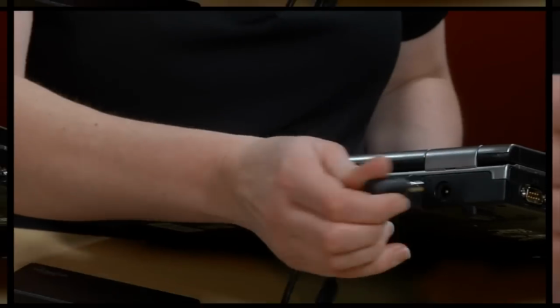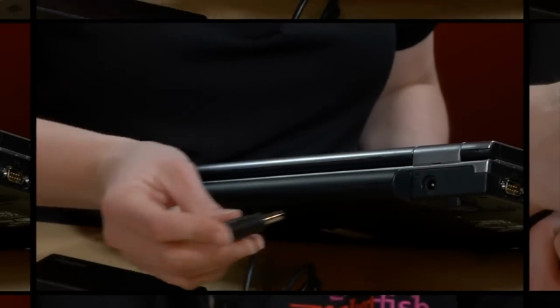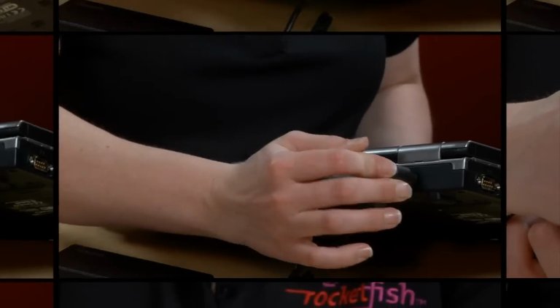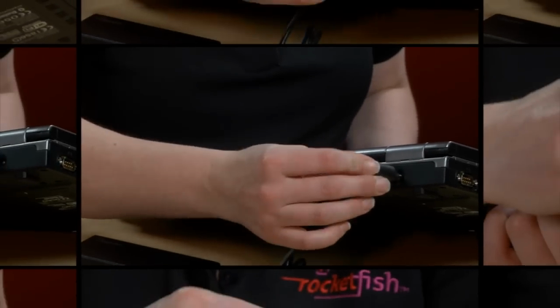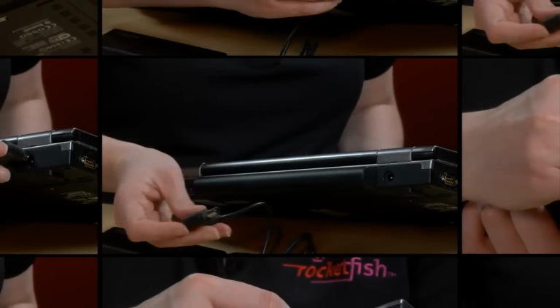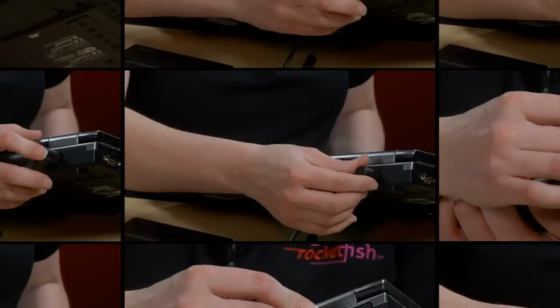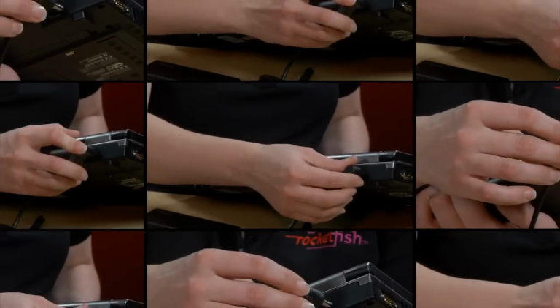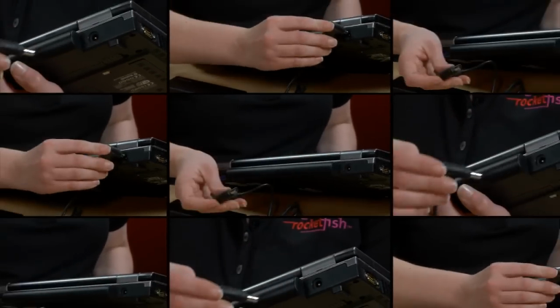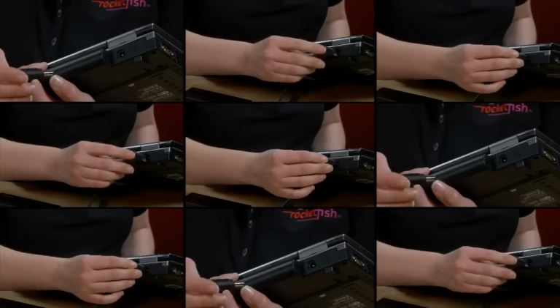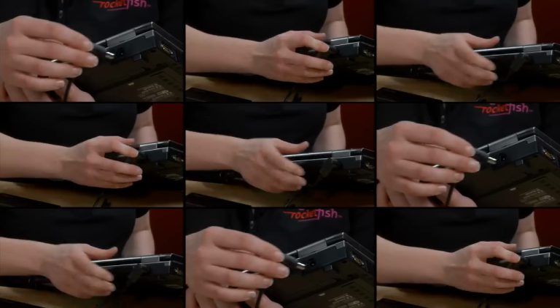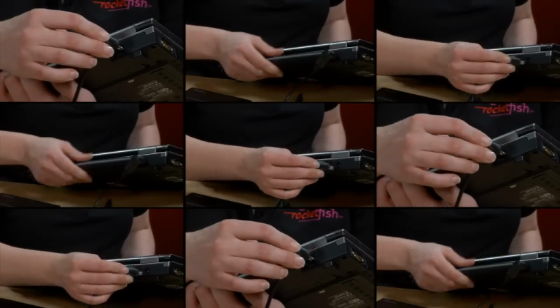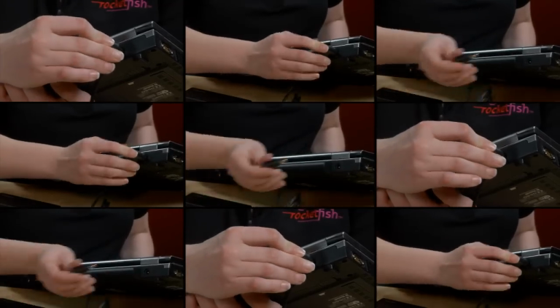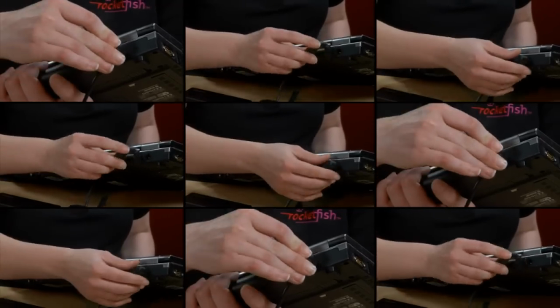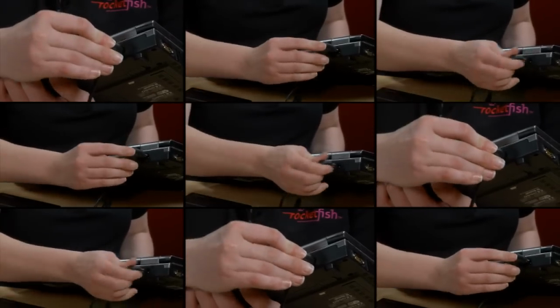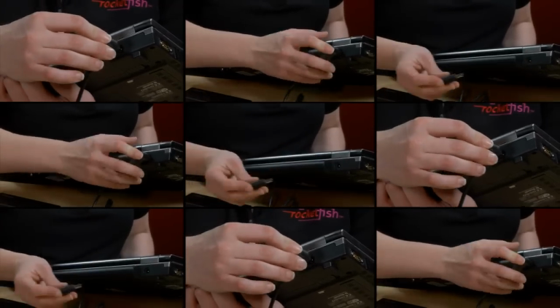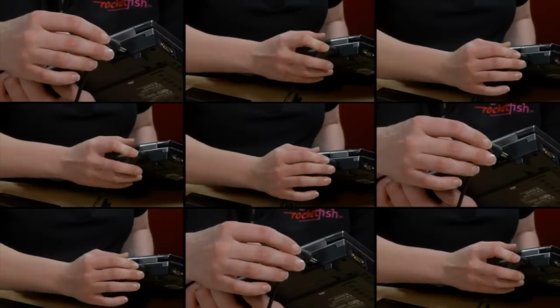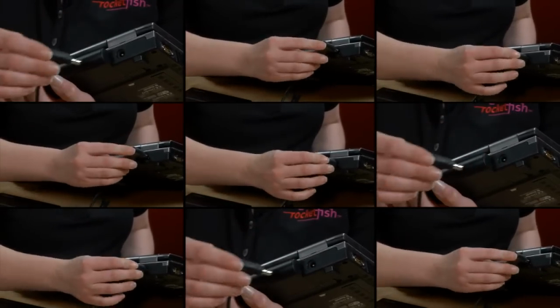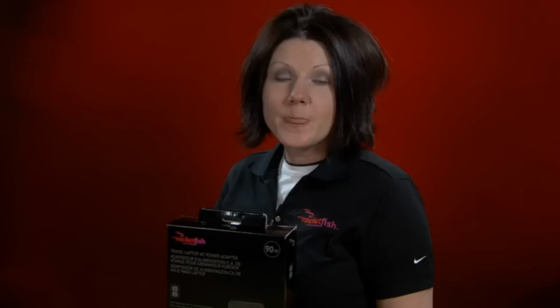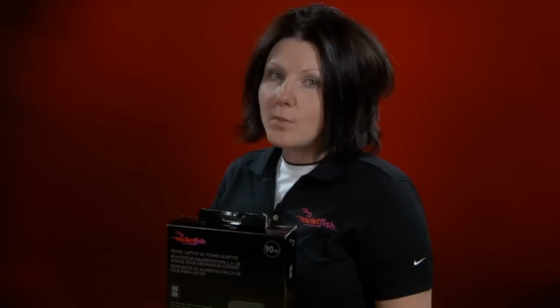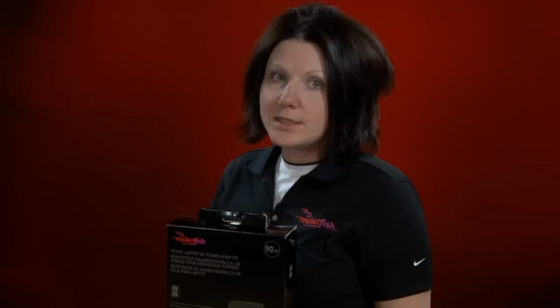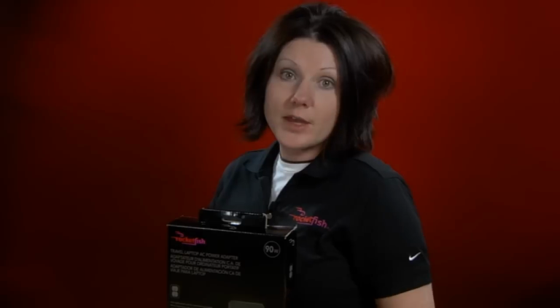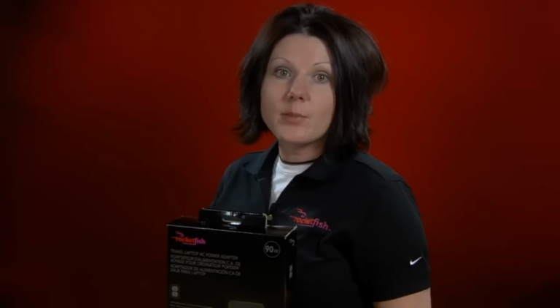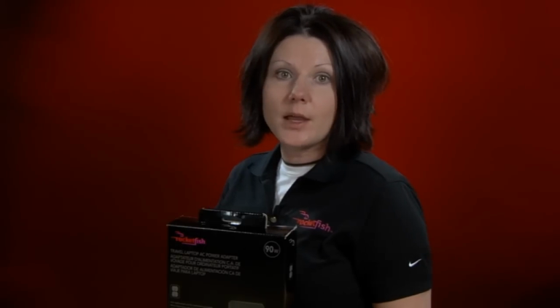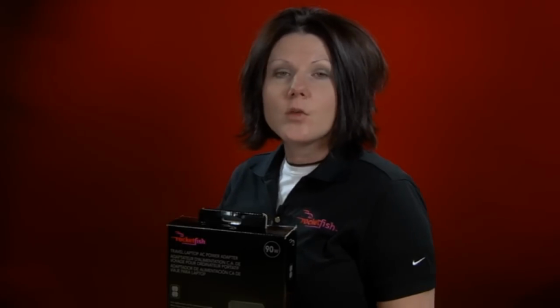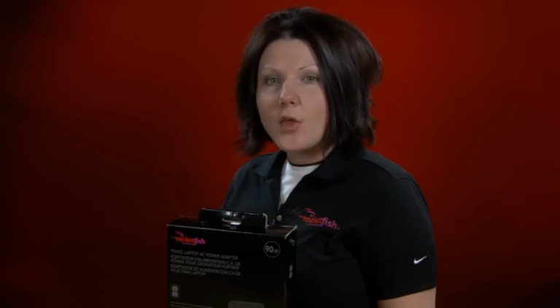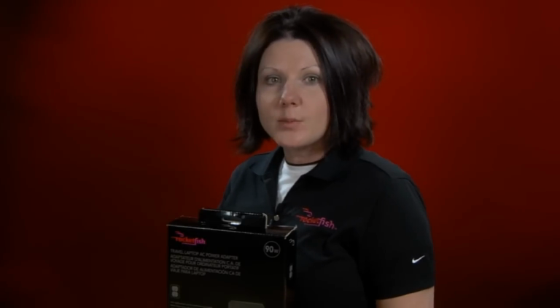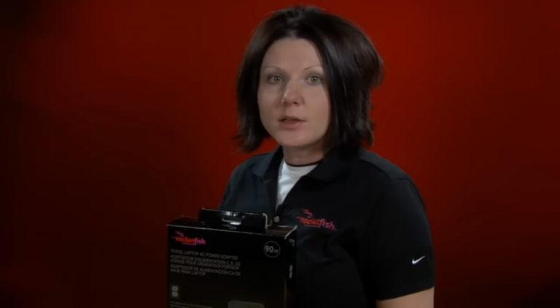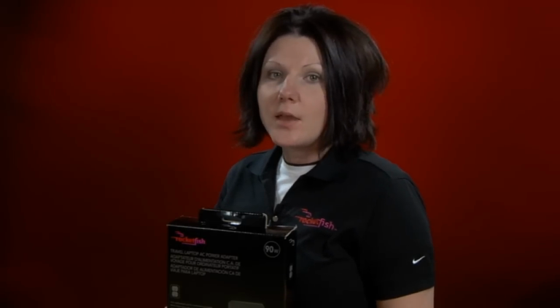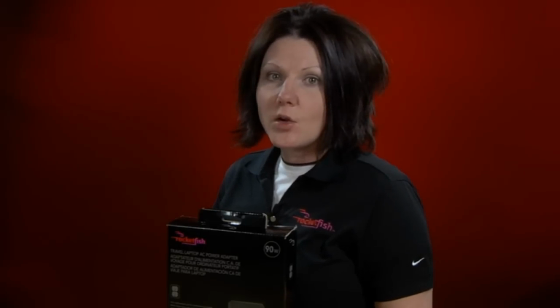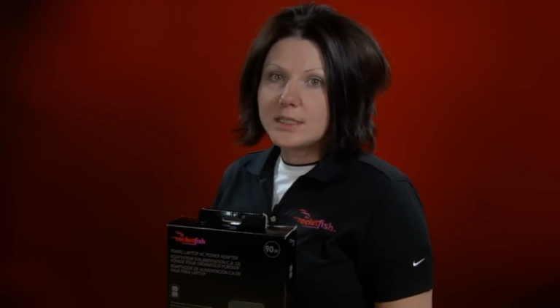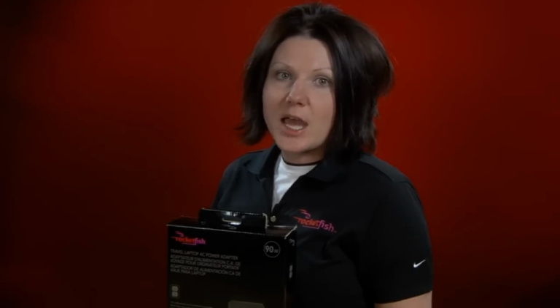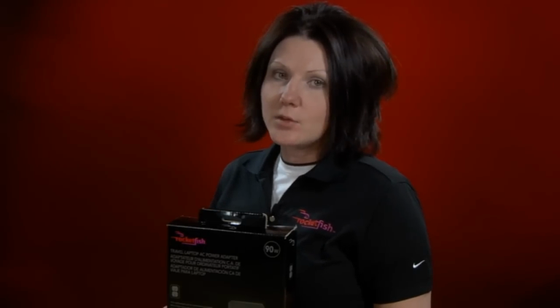Over time, the repeated inserting and removal of power cords can weaken the contact points of the laptop's internal DC input jack. You may want to seek professional laptop repair from an authorized repair facility if the internal DC jack is loose.